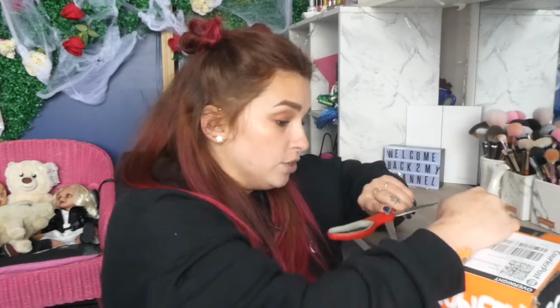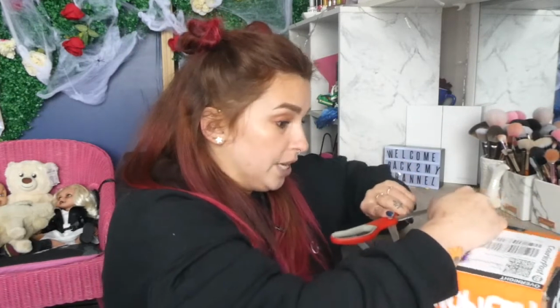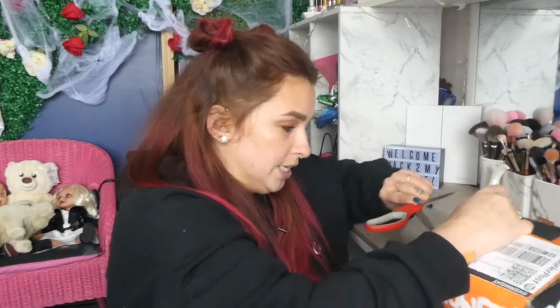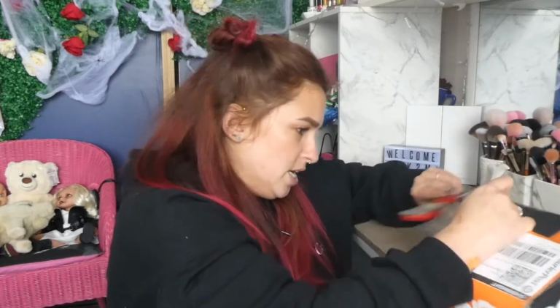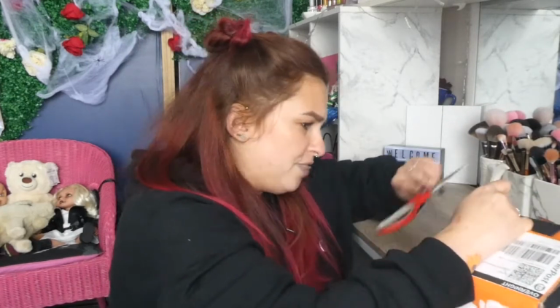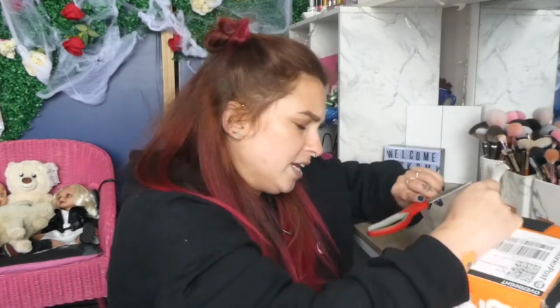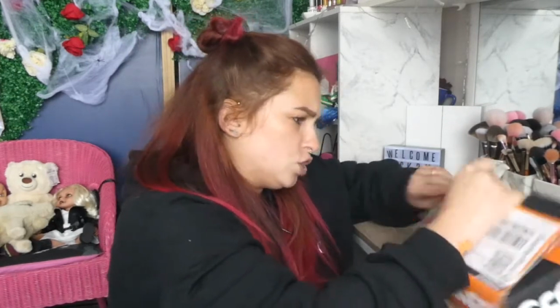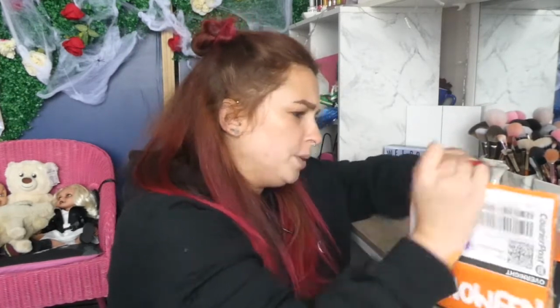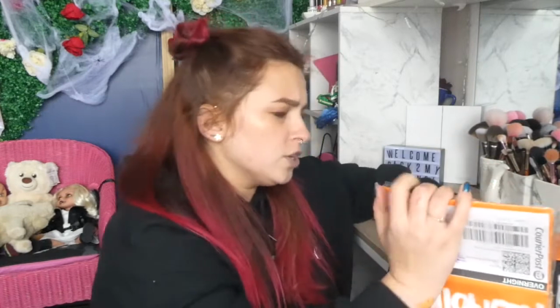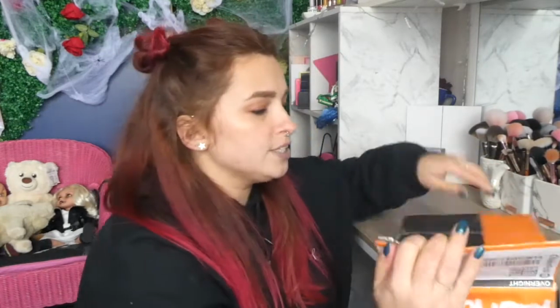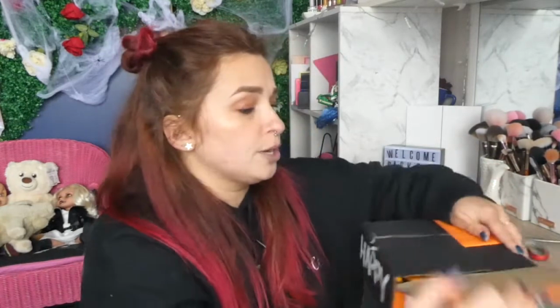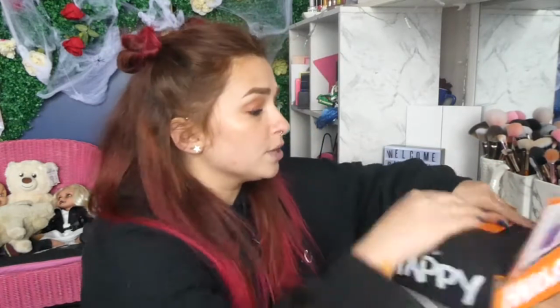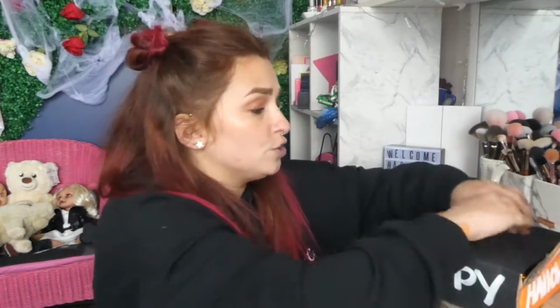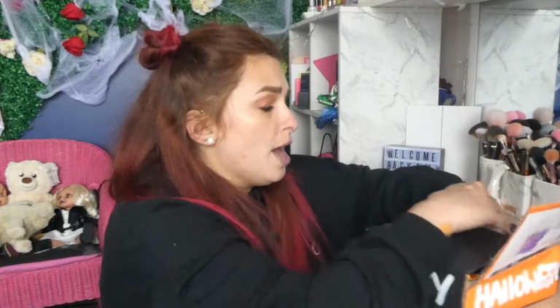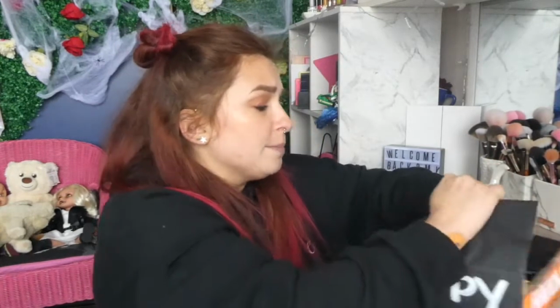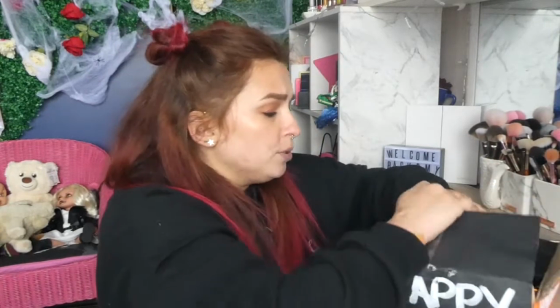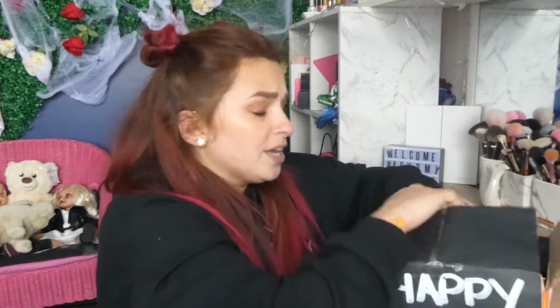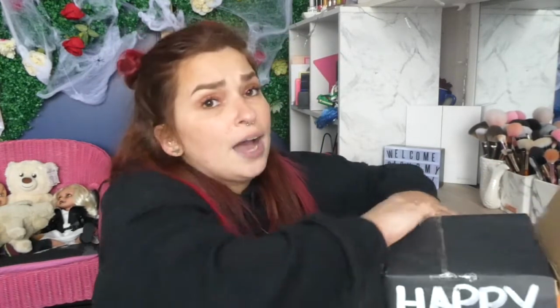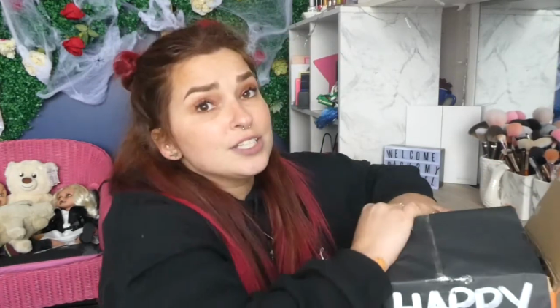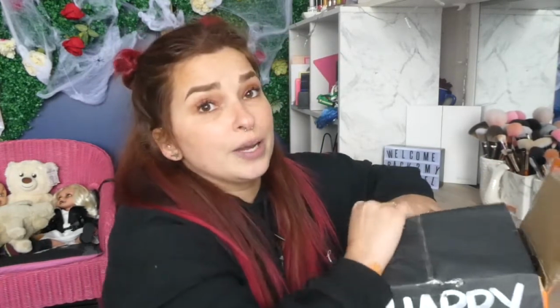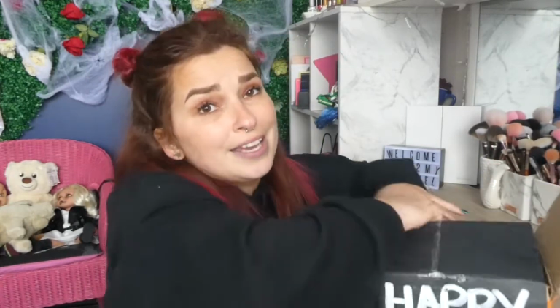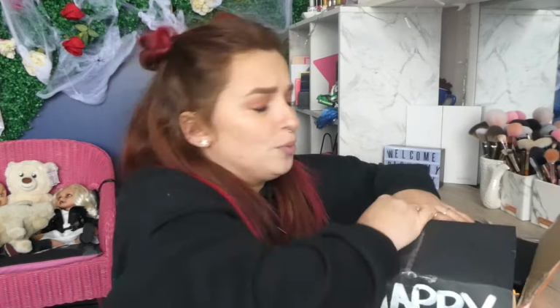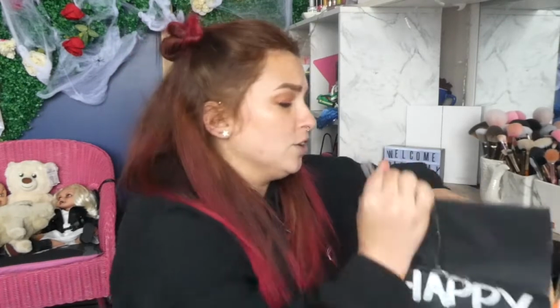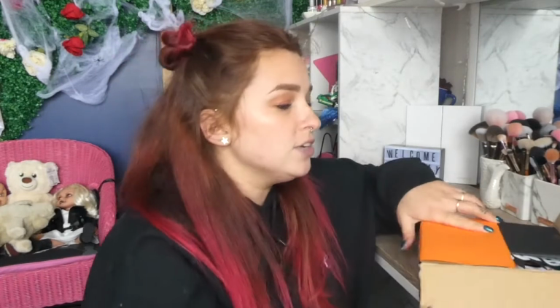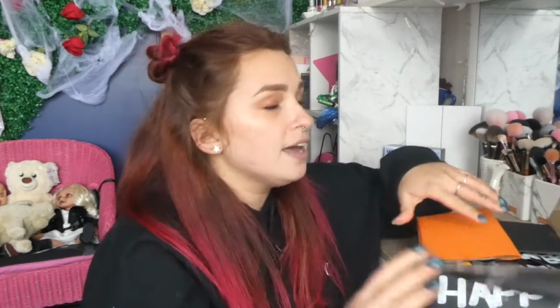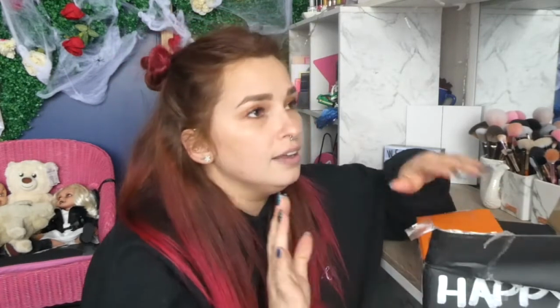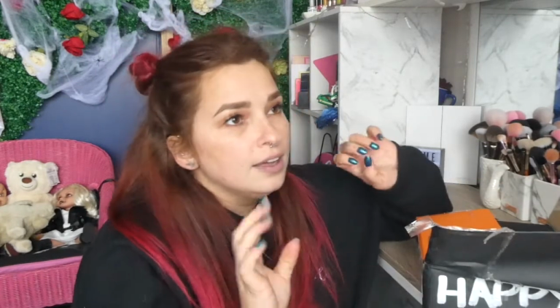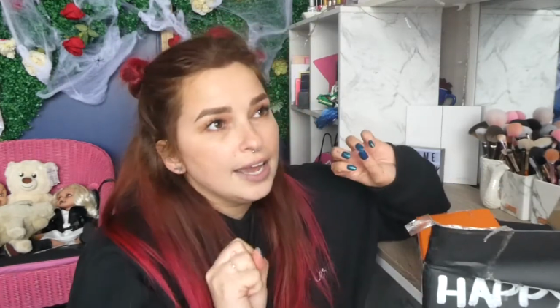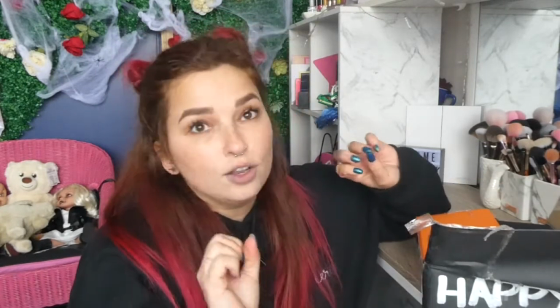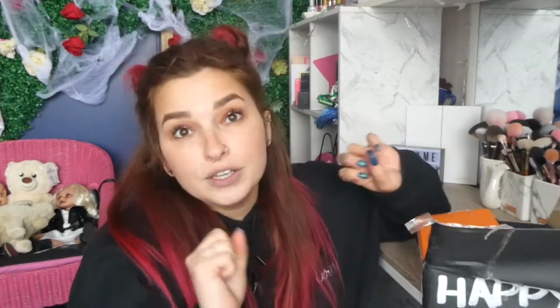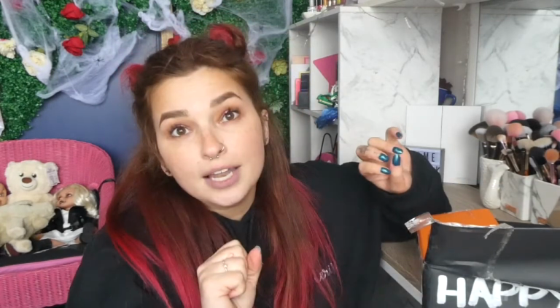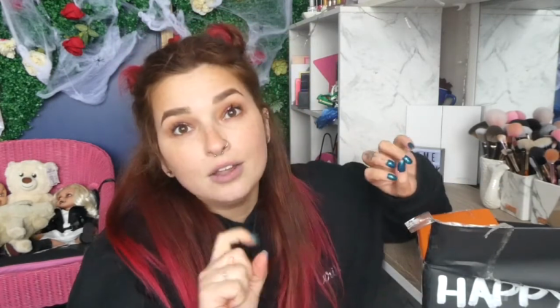I have no idea what's in here. I think there are two pairs of contact lenses, which I'm so excited to do some makeup looks with. How are you guys enjoying the Halloween looks? I haven't done a look for every Halloween look,